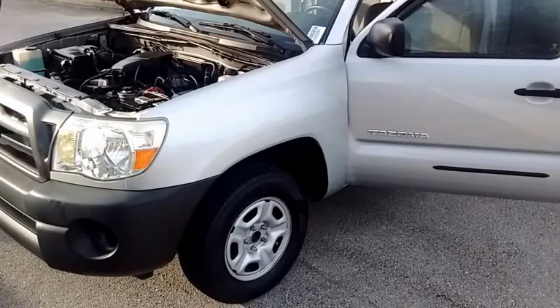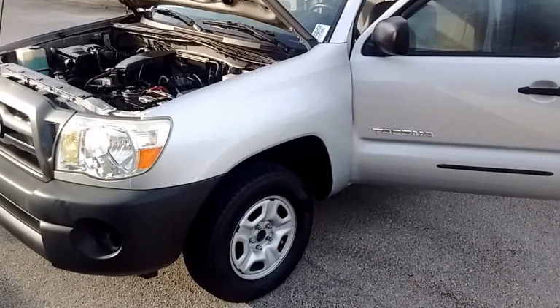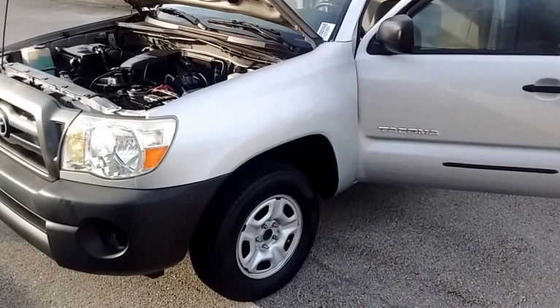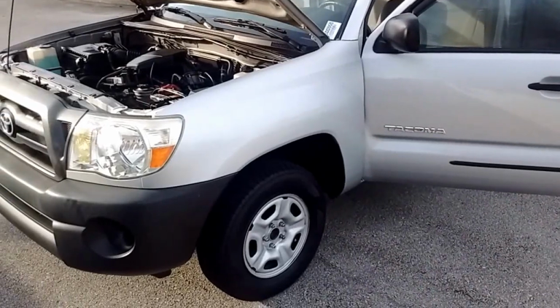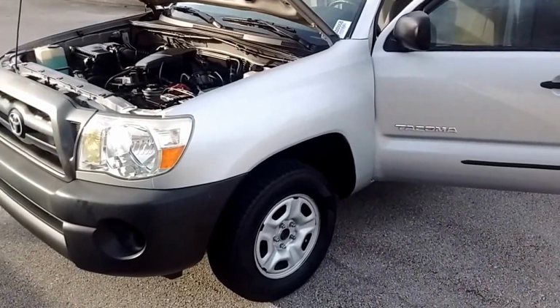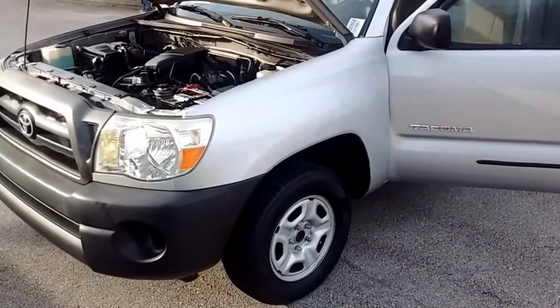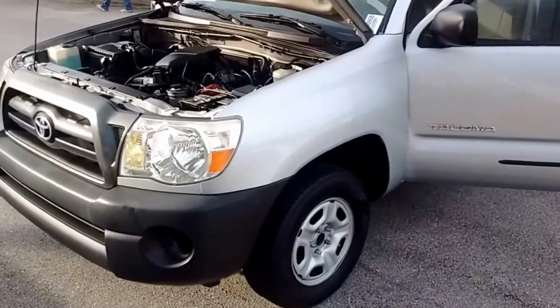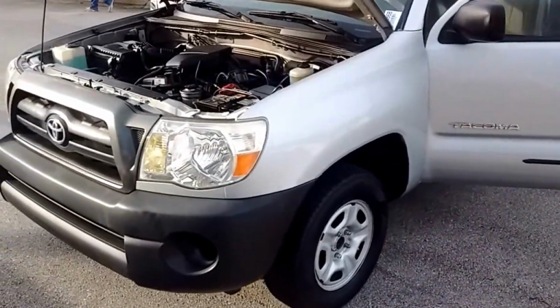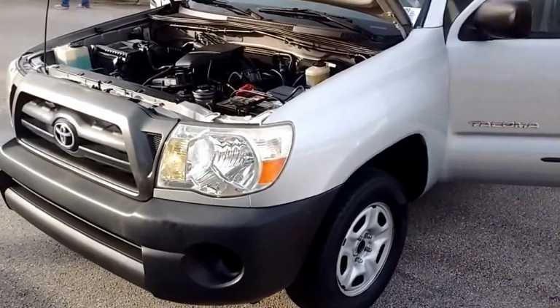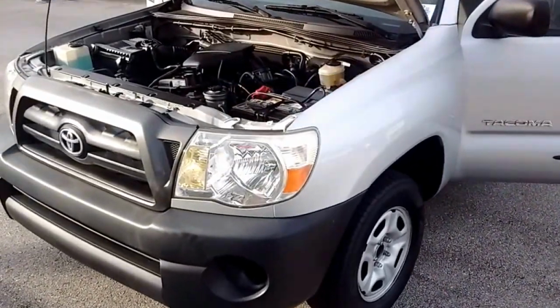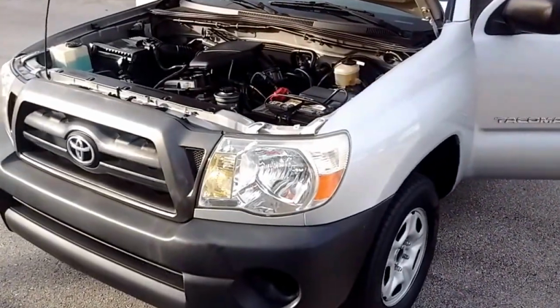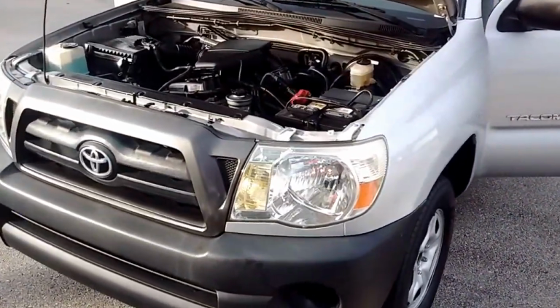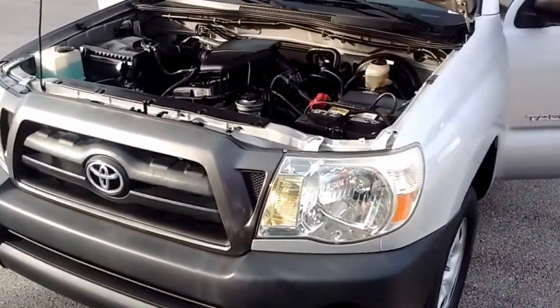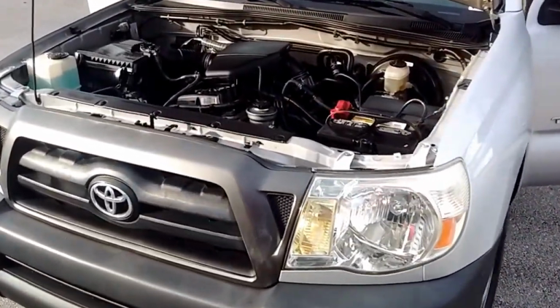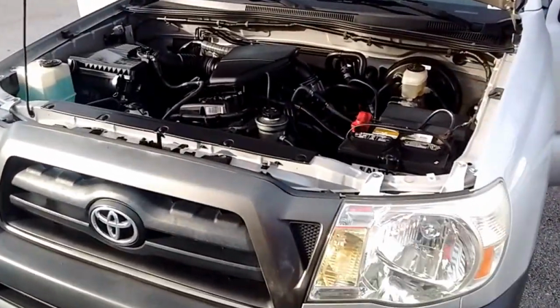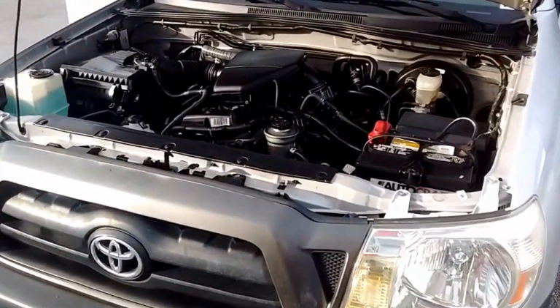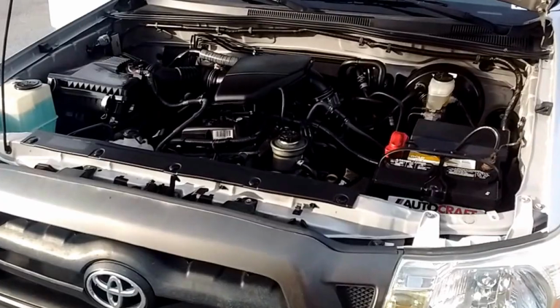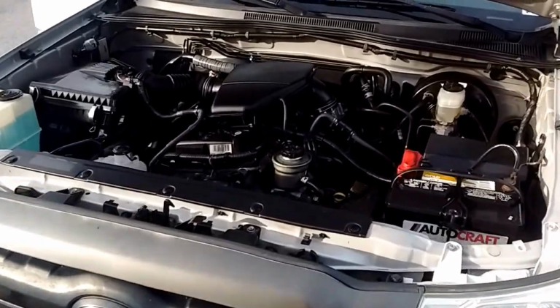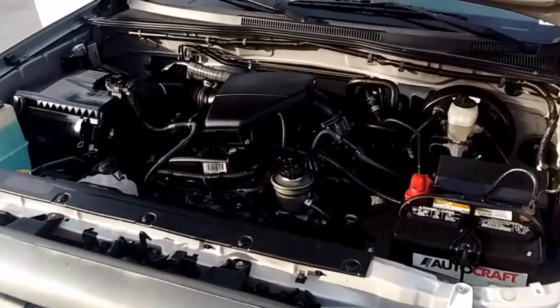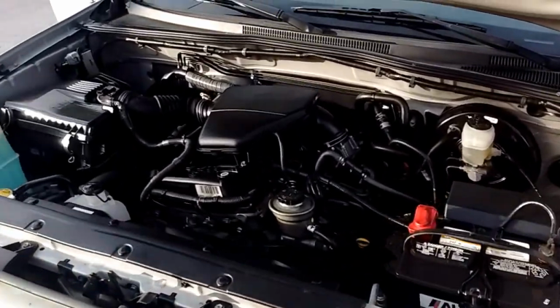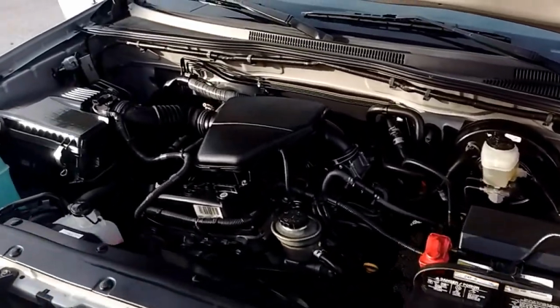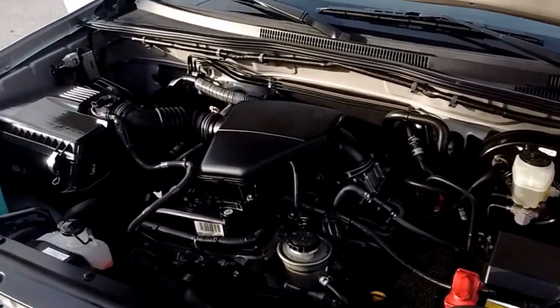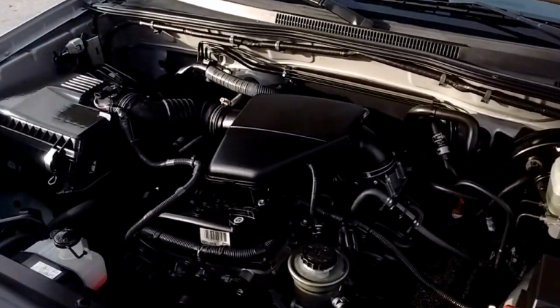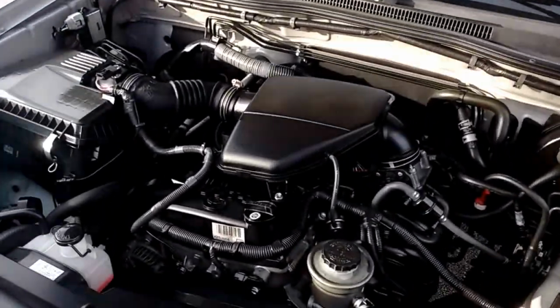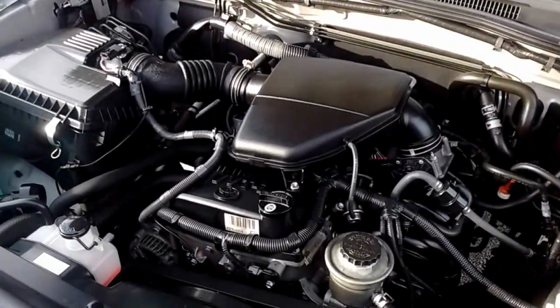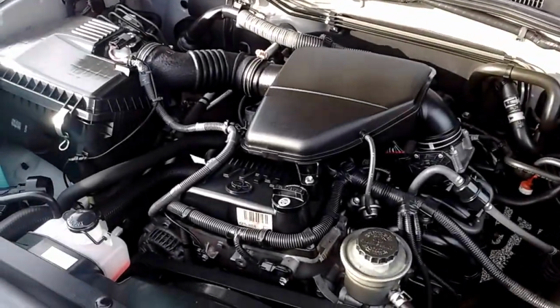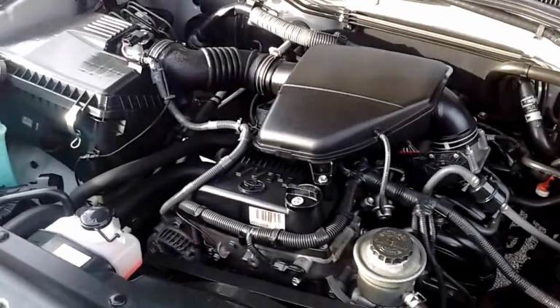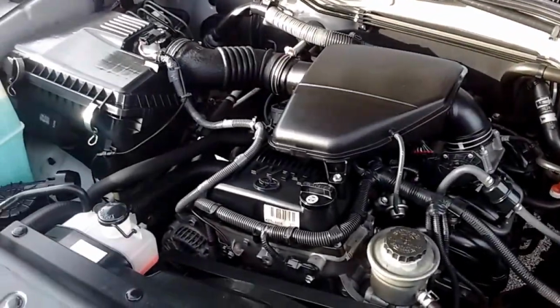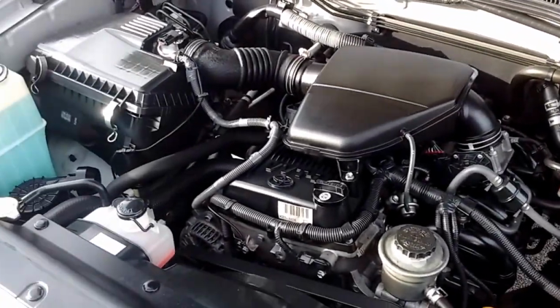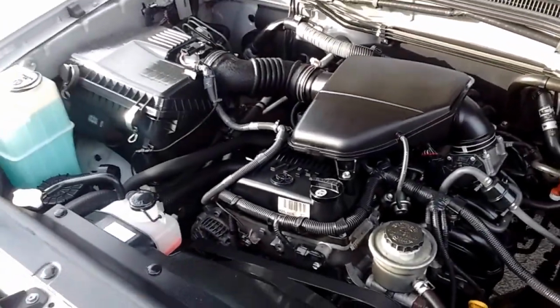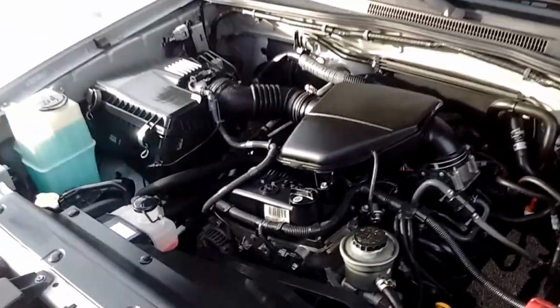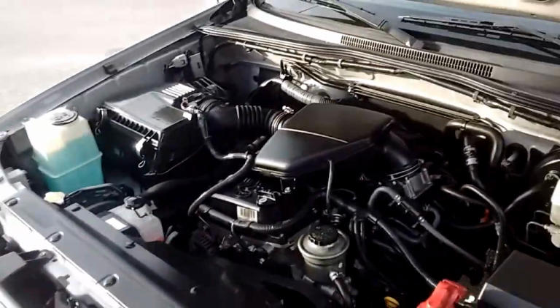This is the truck that you asked me to film for you, so you can see what it looks like. I'll go through the engine bay real quick on the inside. Again, this is the 2006 Tacoma, and it is a four cylinder.